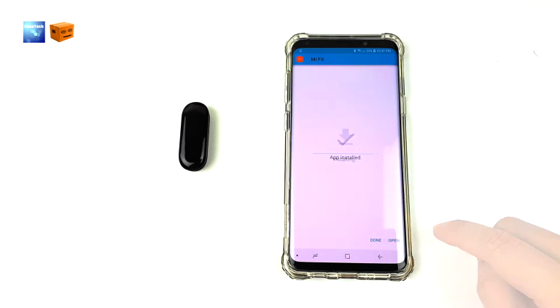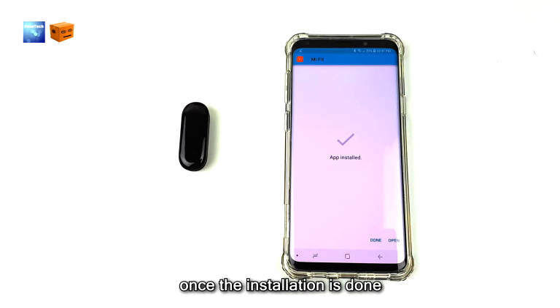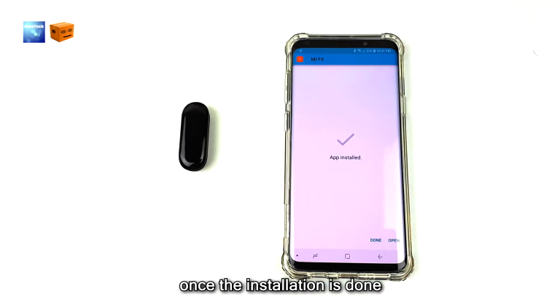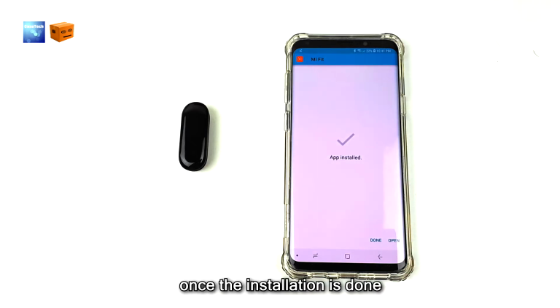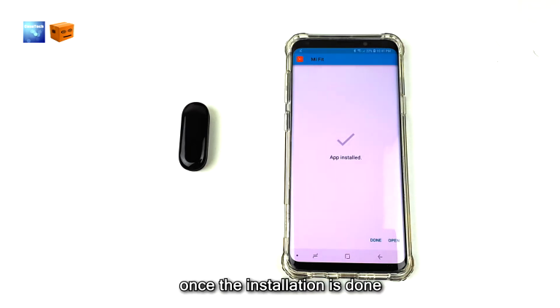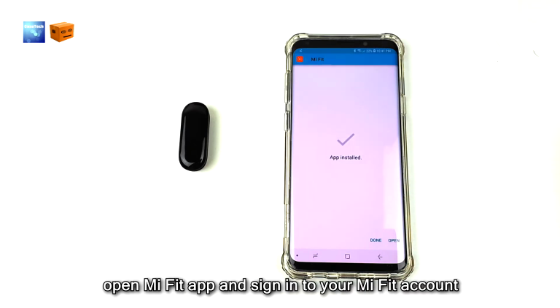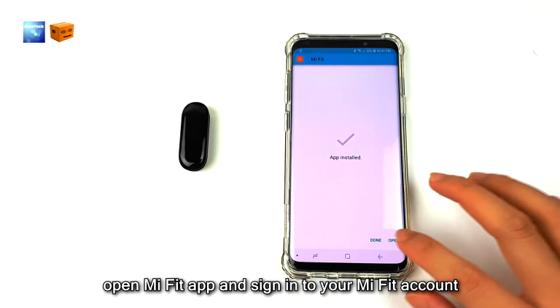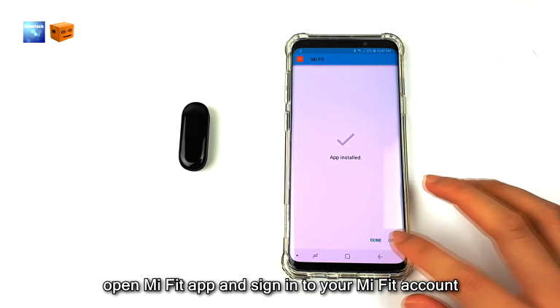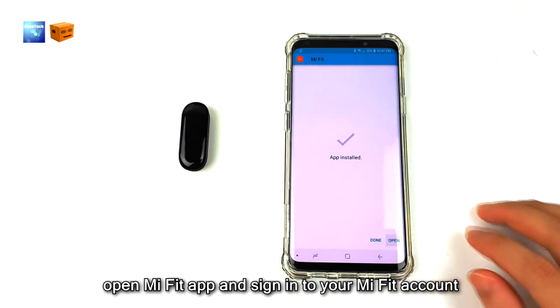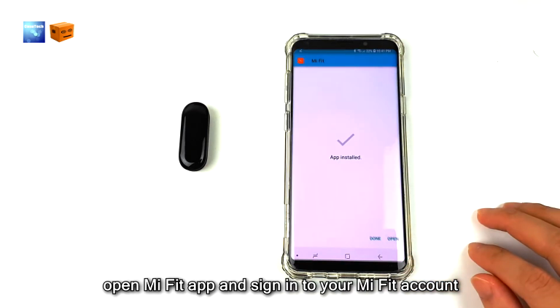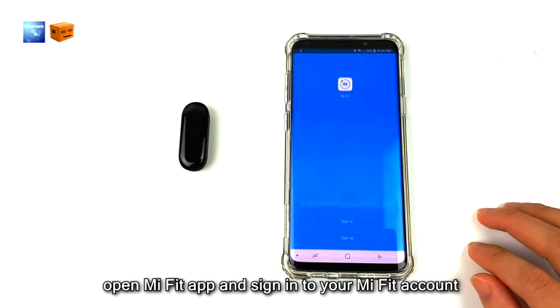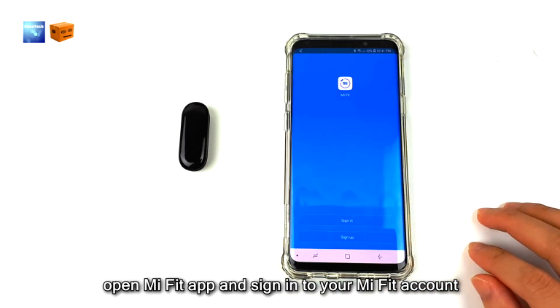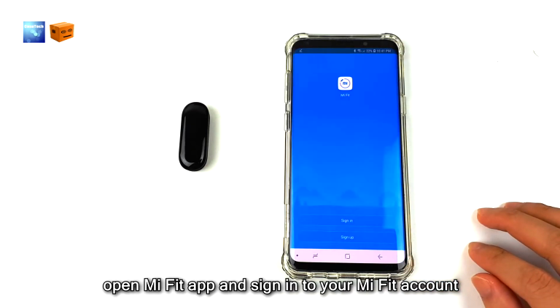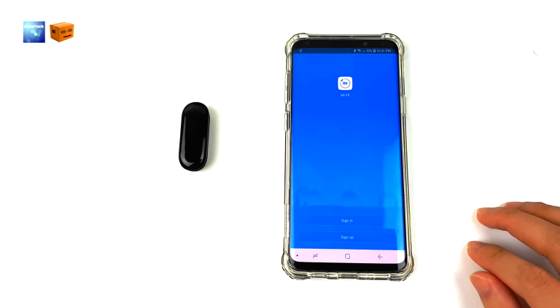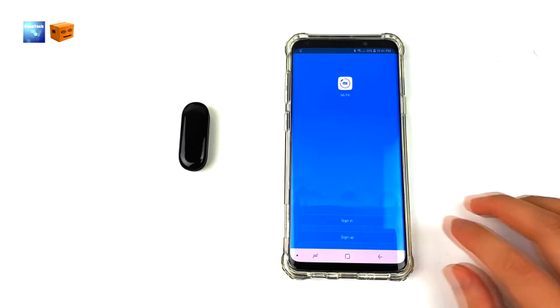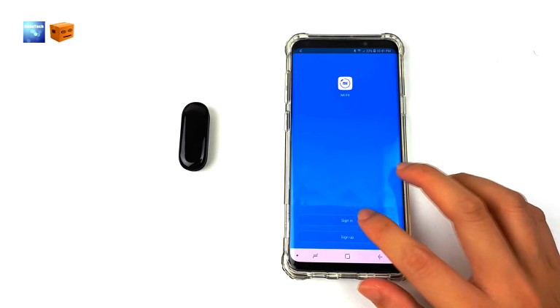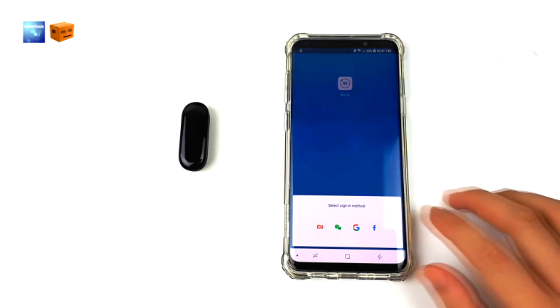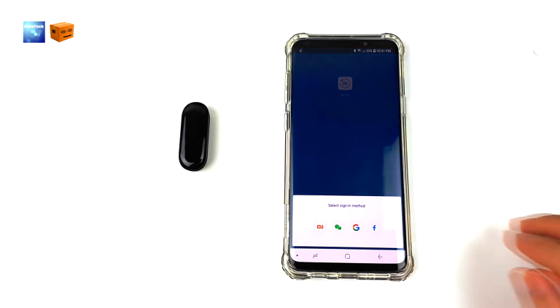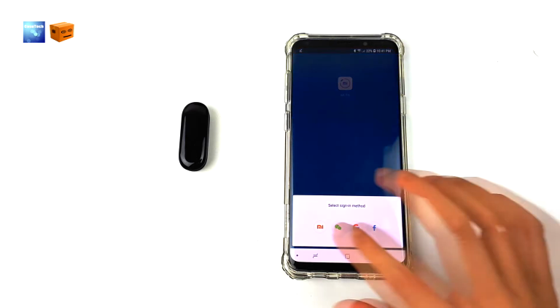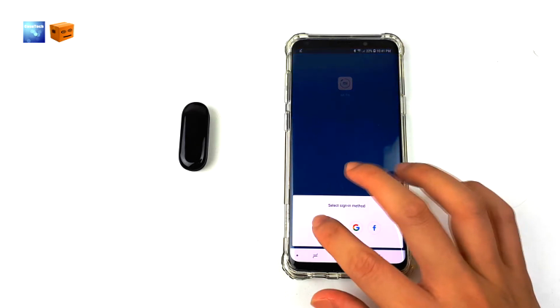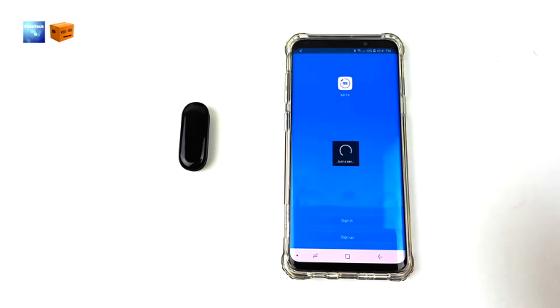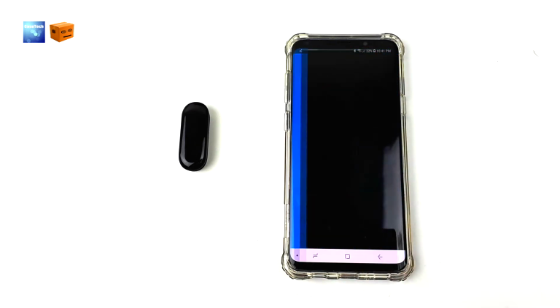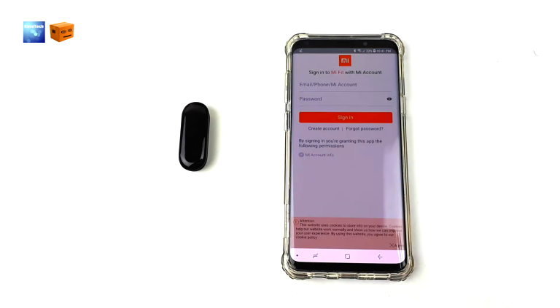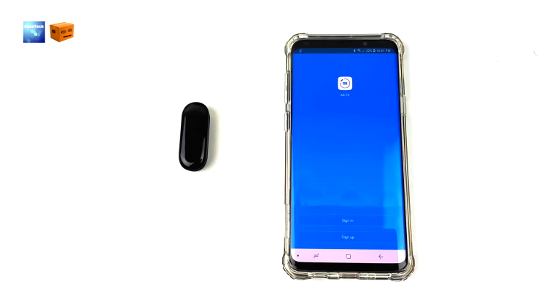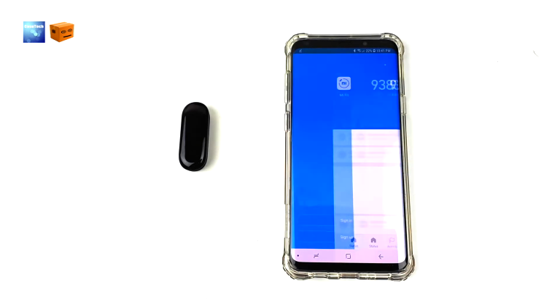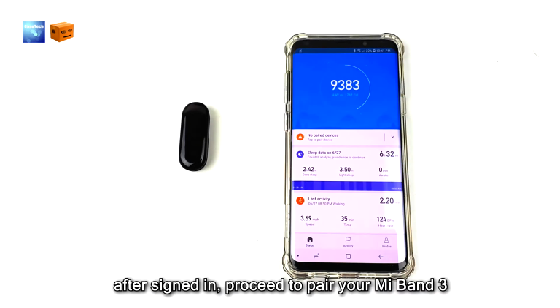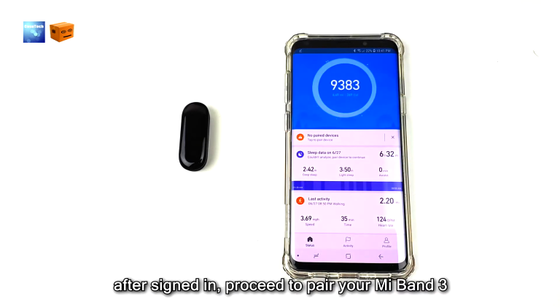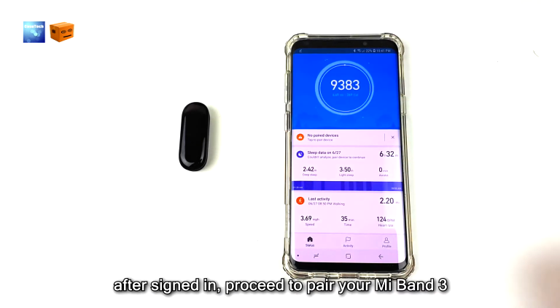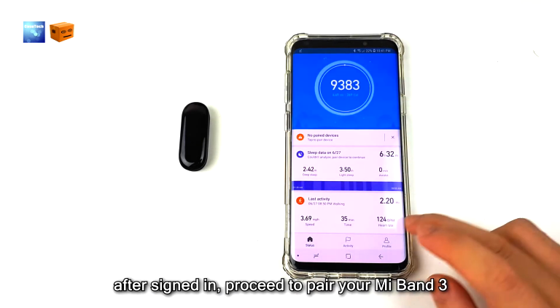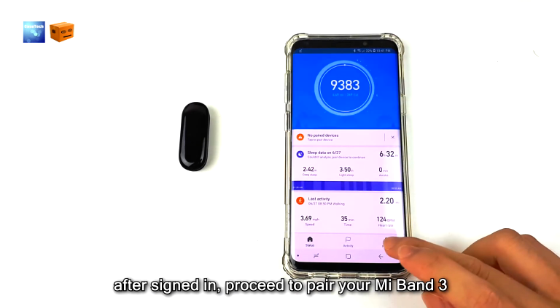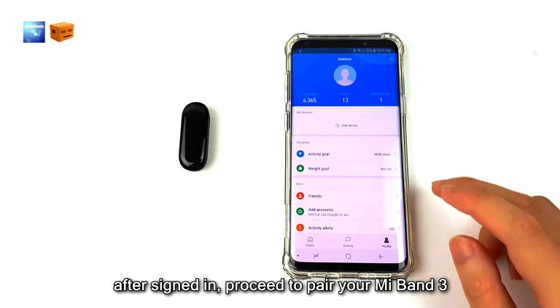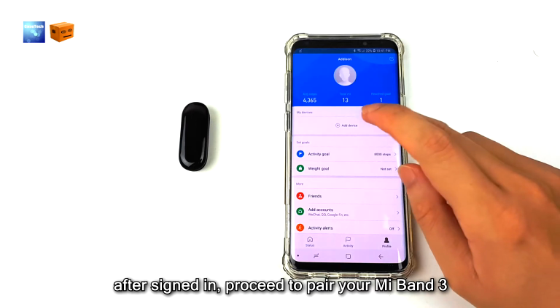Once the installation is done, open Mi Fit app and sign in to your Mi Fit account. After sign in, proceed to pair your Mi Band 3.